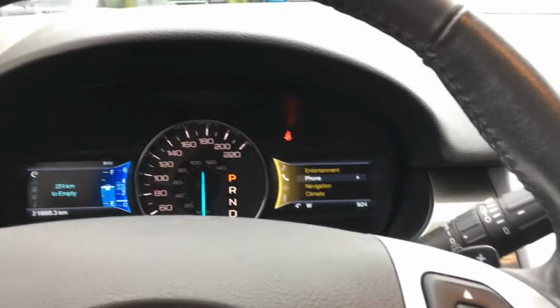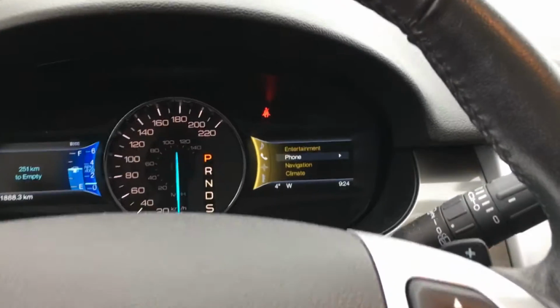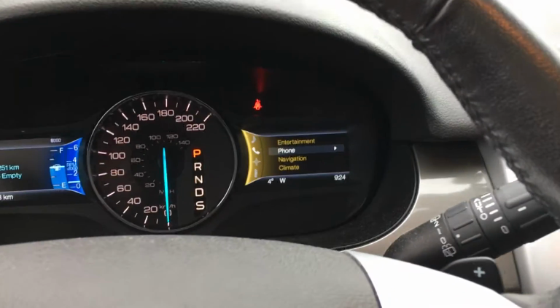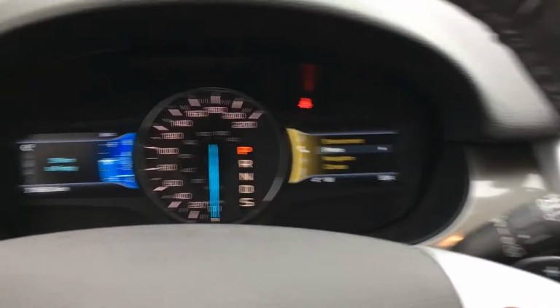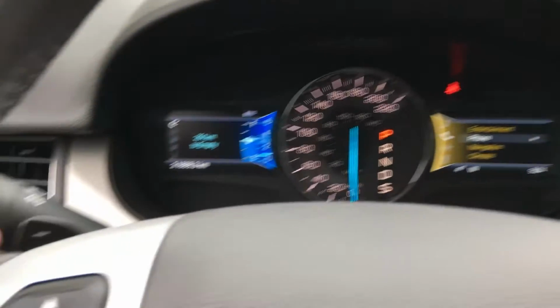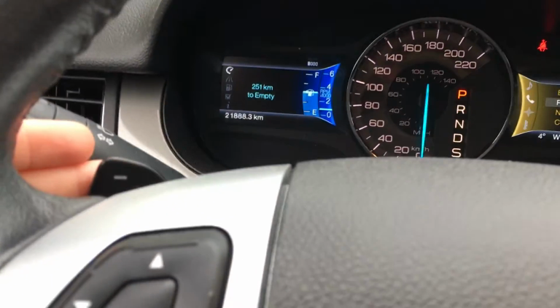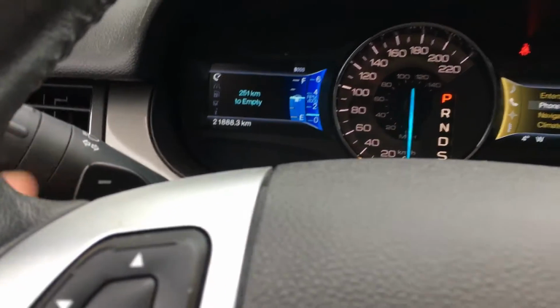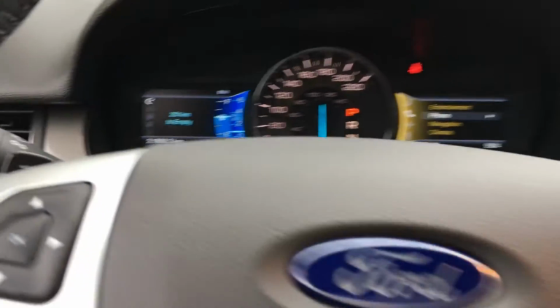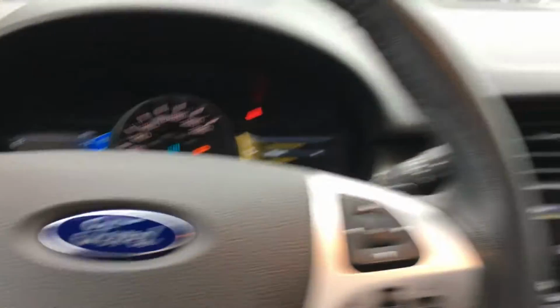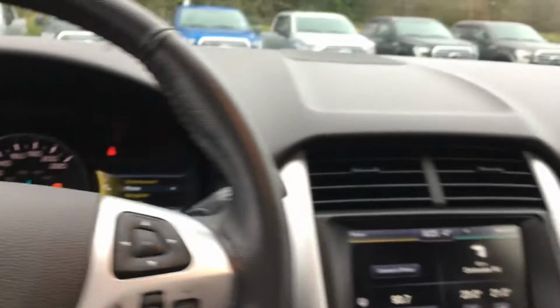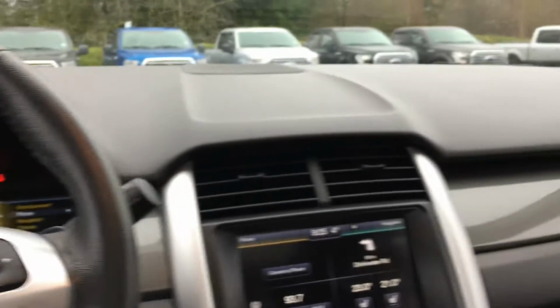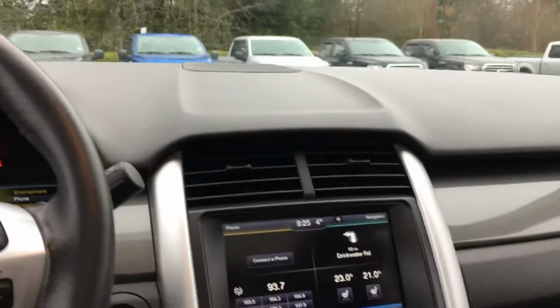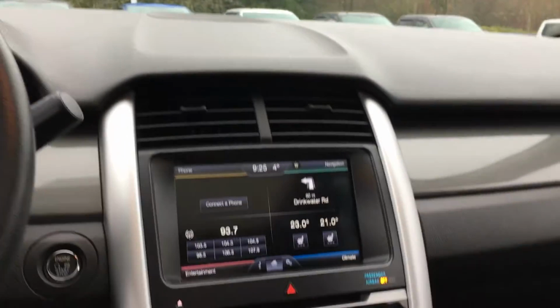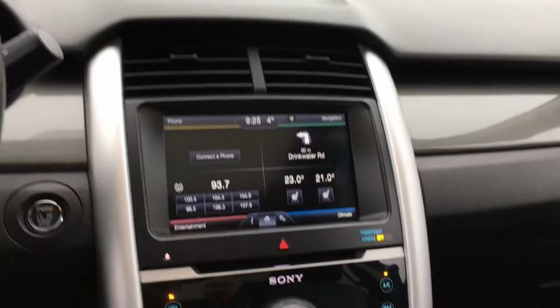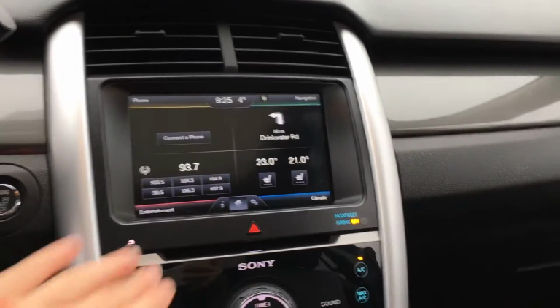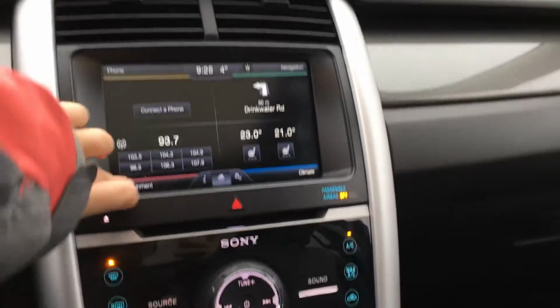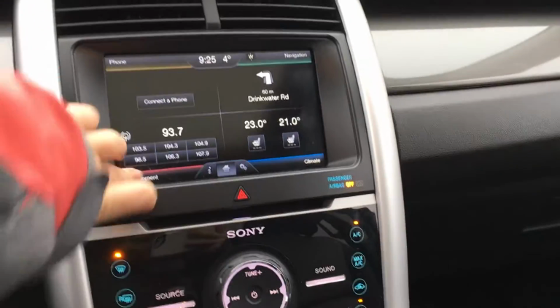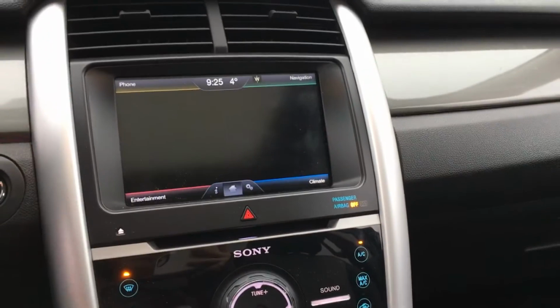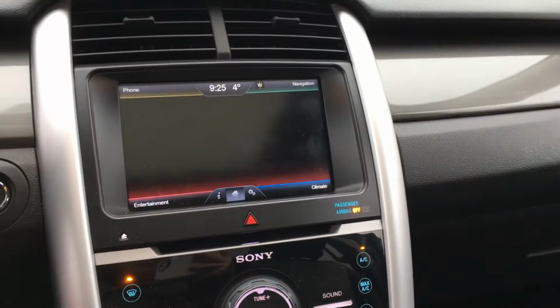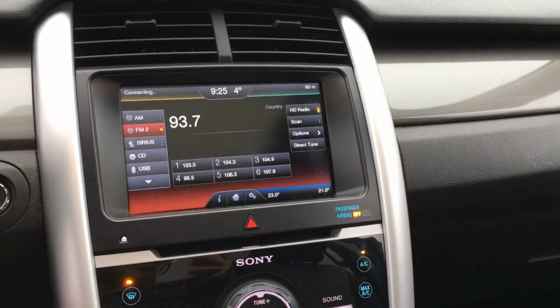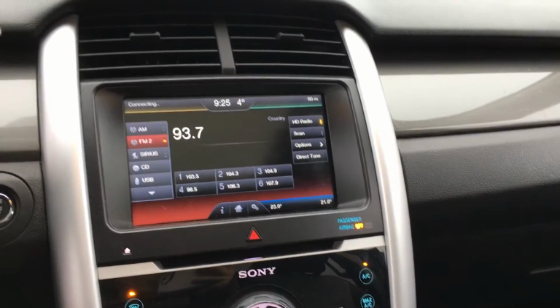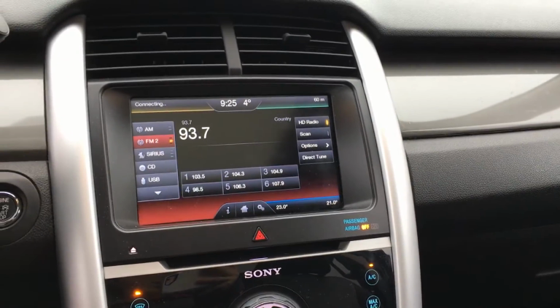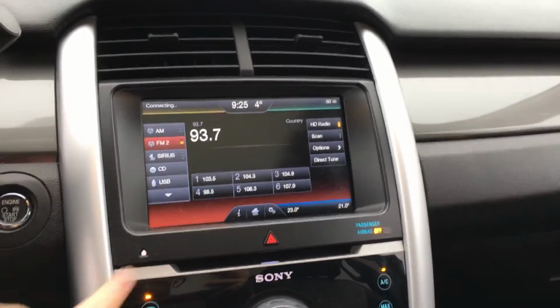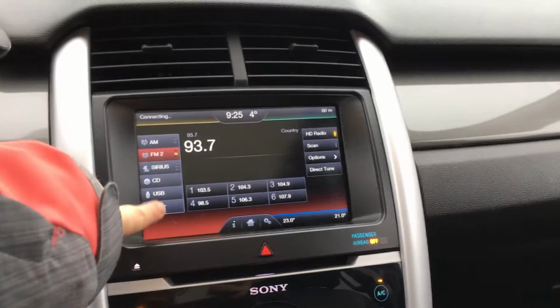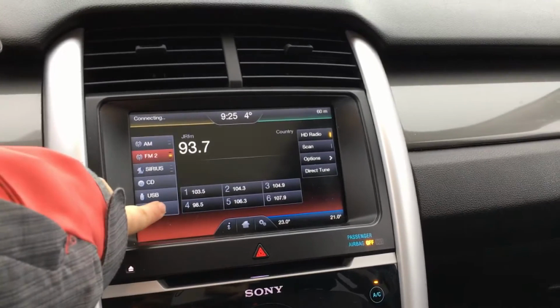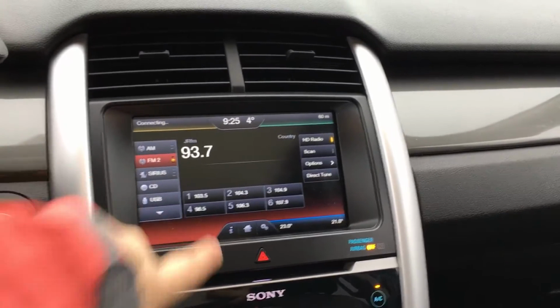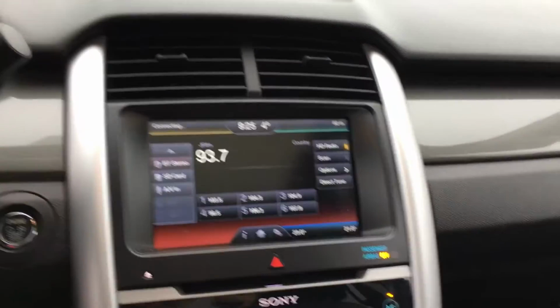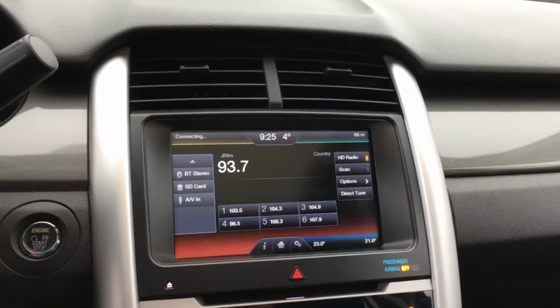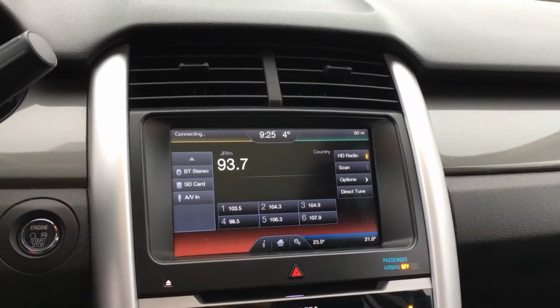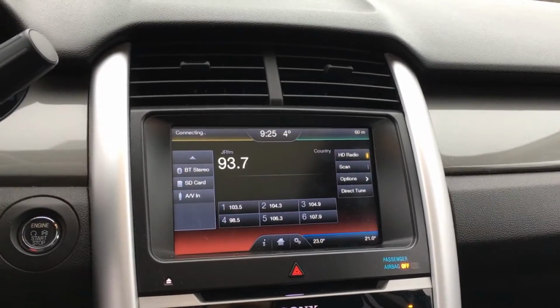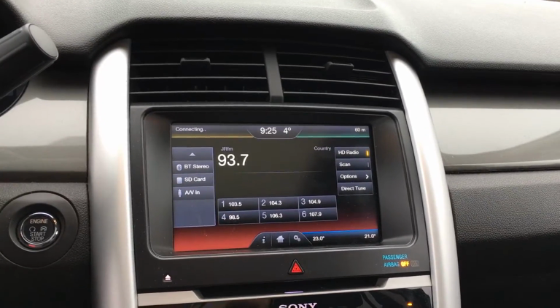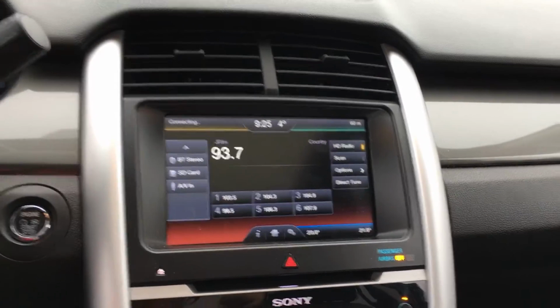You have paddle shifters on the right and left-hand side. The media system gives you Sony audio. You have AM, FM, as well as satellite radio, CD, USB, Bluetooth, SD, and AV input.